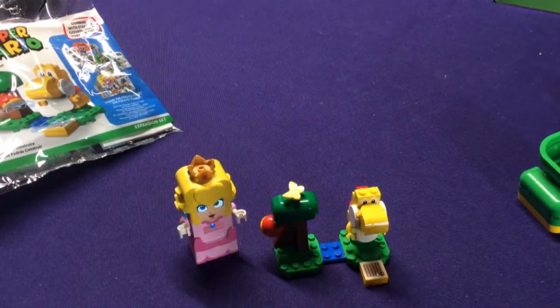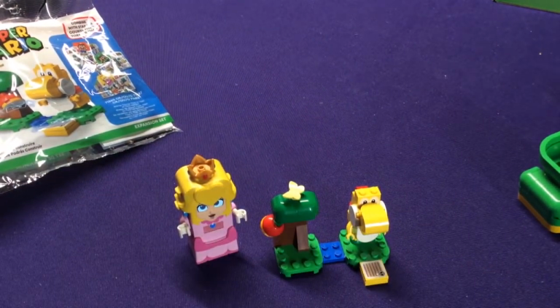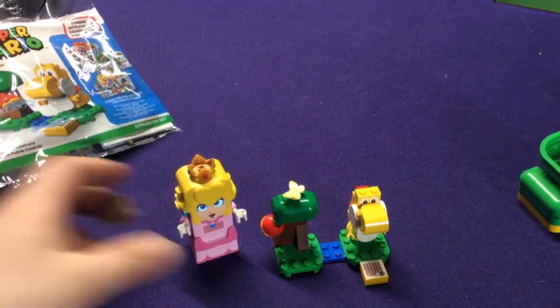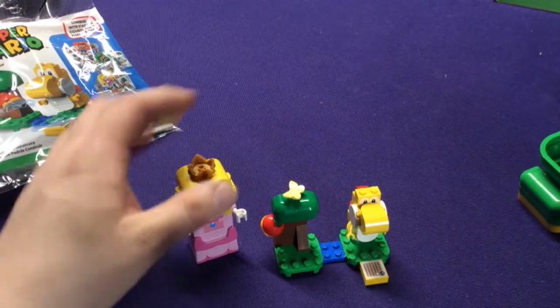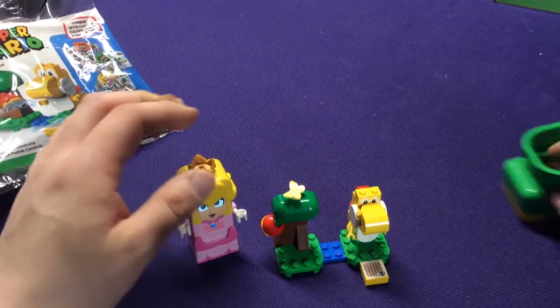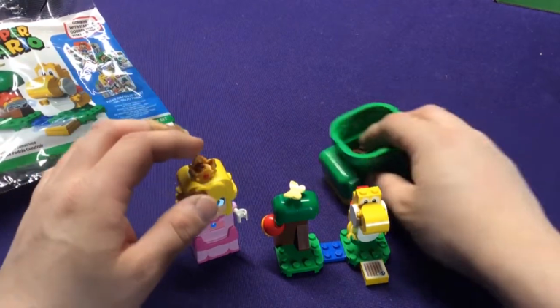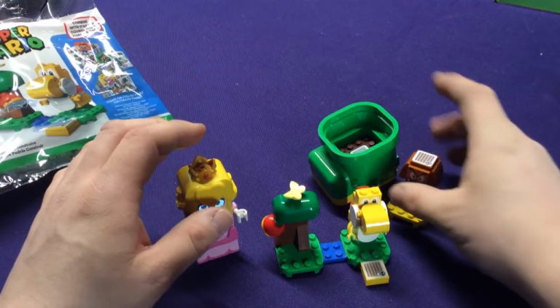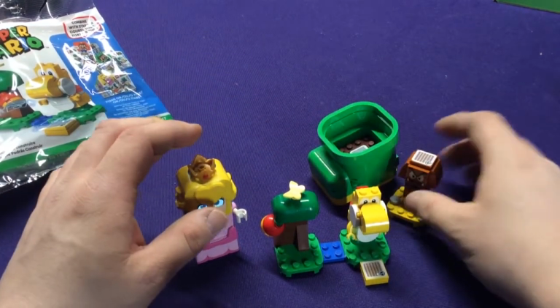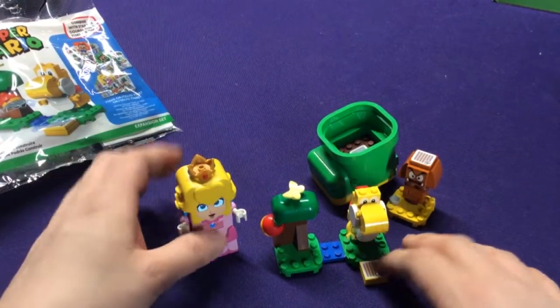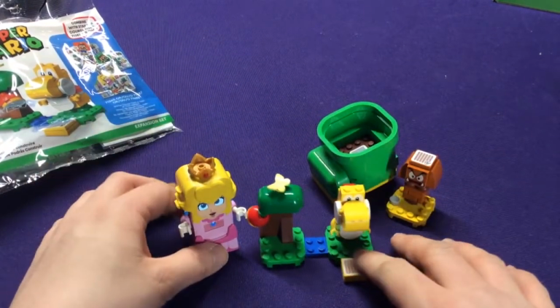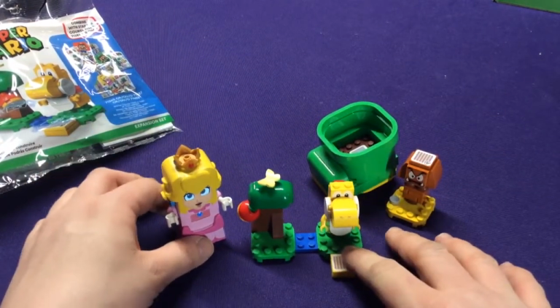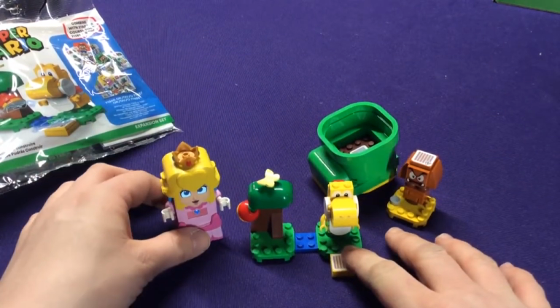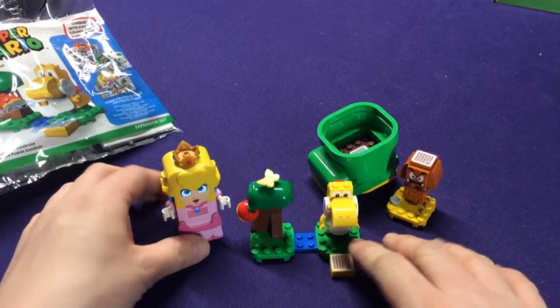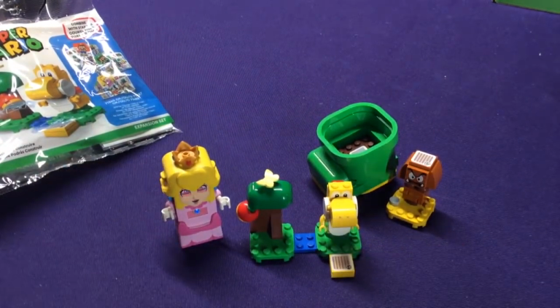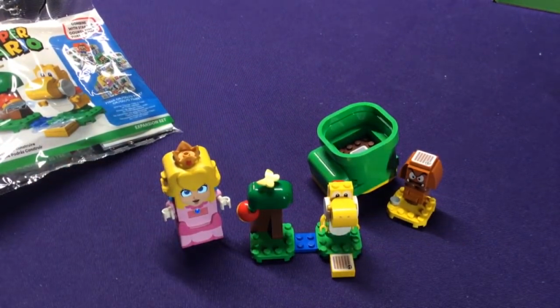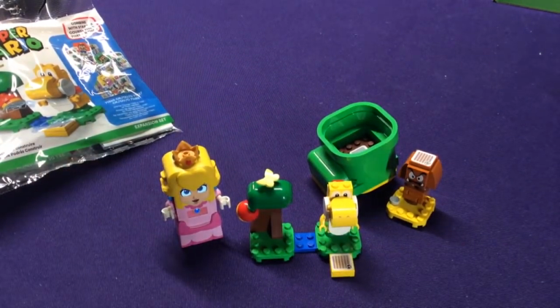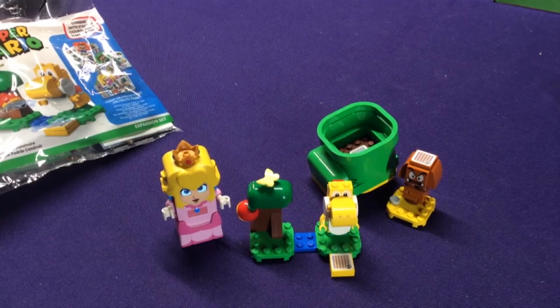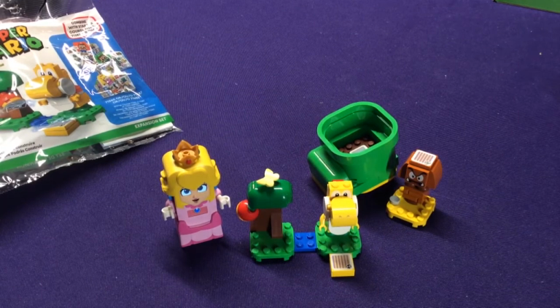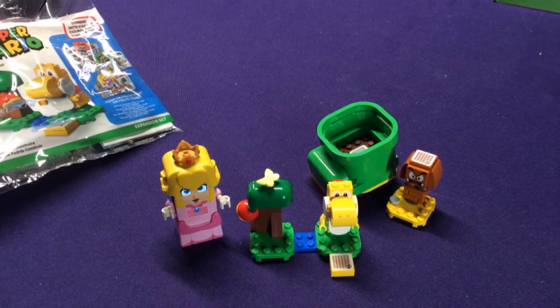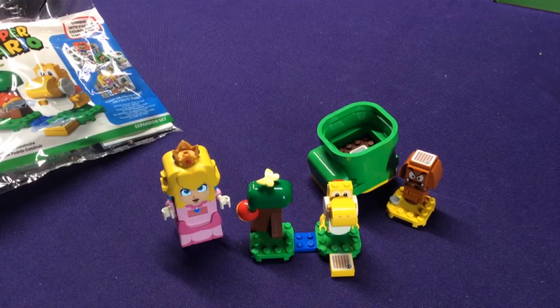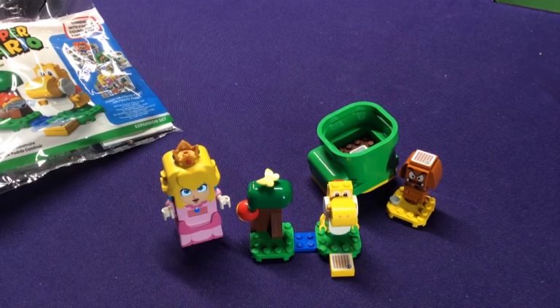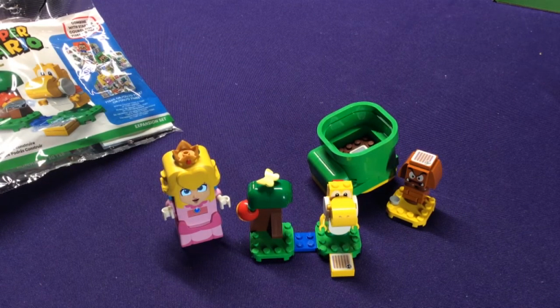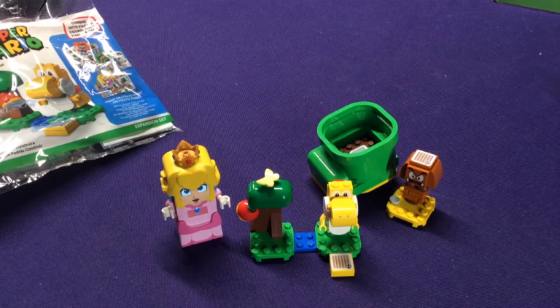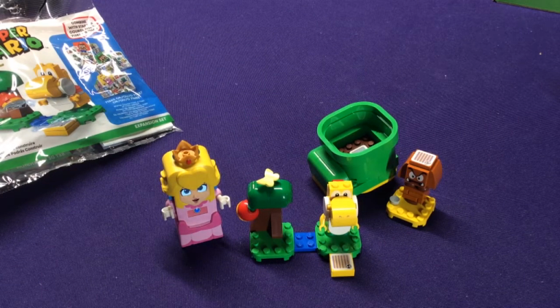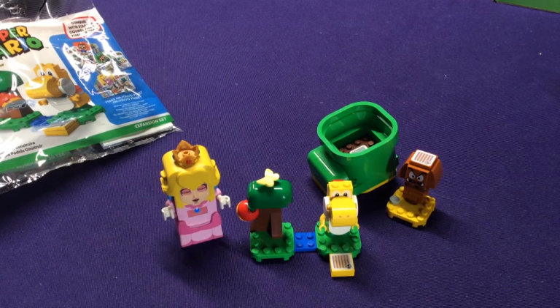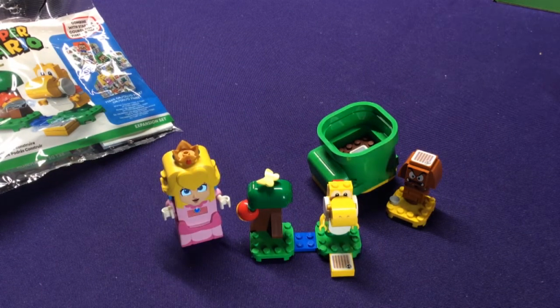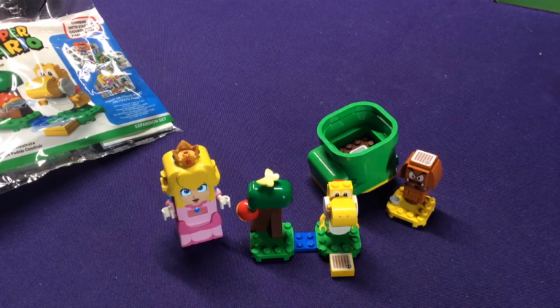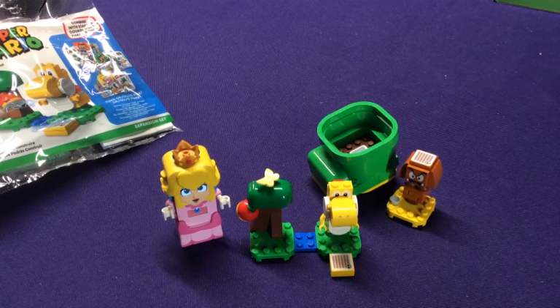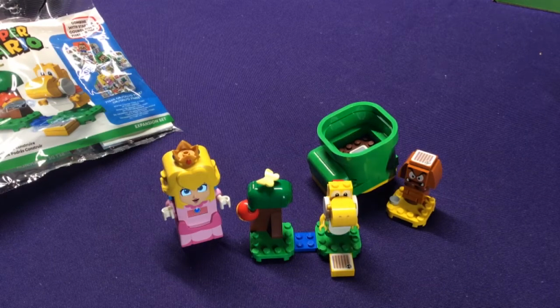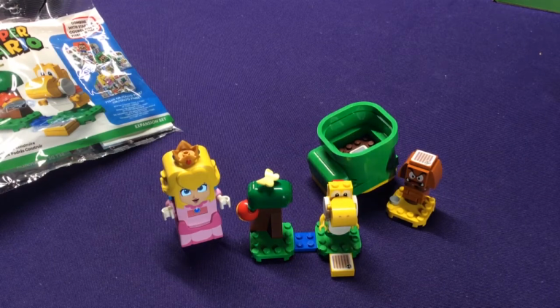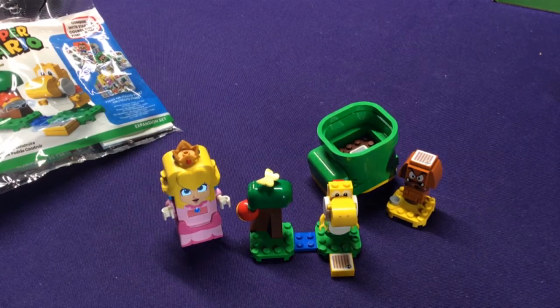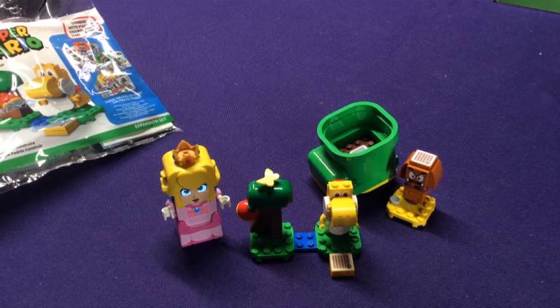So those are the two quick little sets — we have the Karibo Shoe with a Goomba, and Yellow Yoshi's Fruit Tree with an Apple. Except for the shoe, all the stuff we've seen before, but just a quick little couple of small sets. All right, see you guys in the next video. Bye.